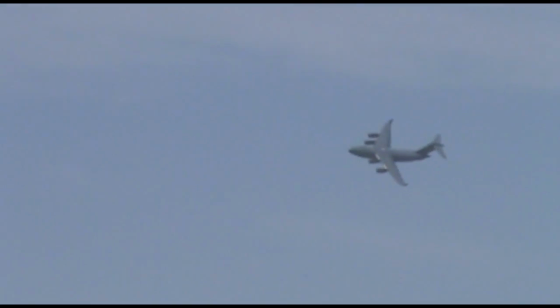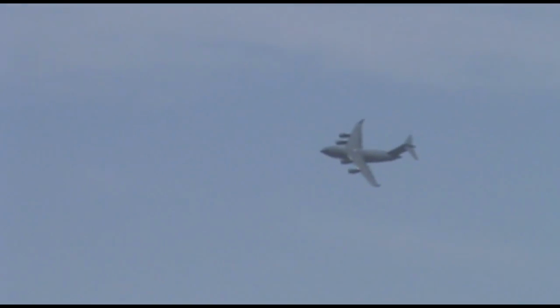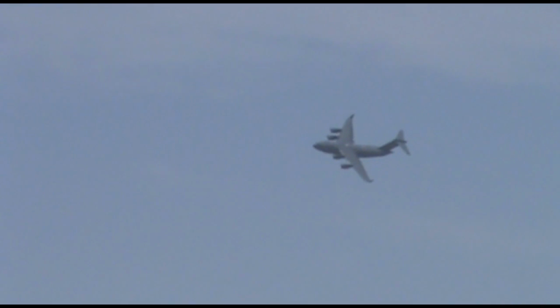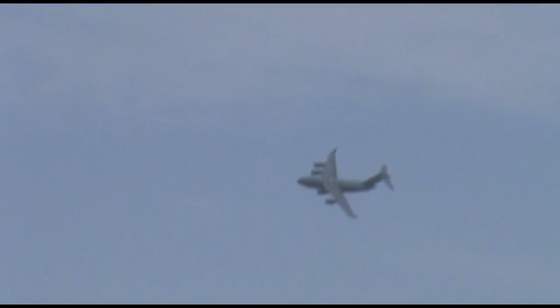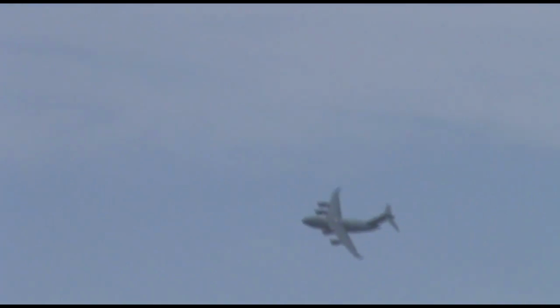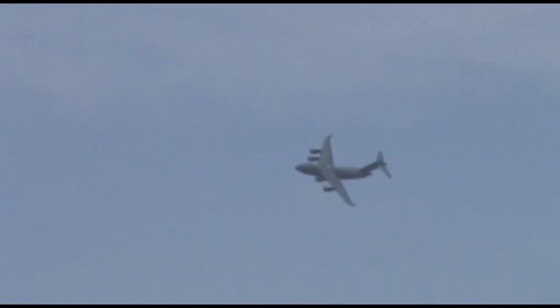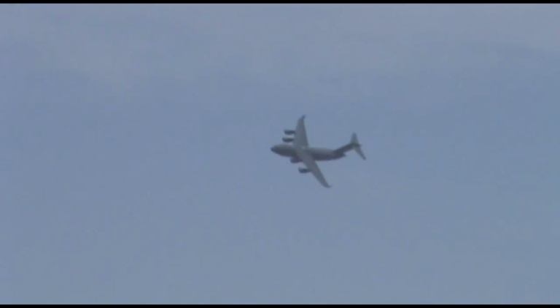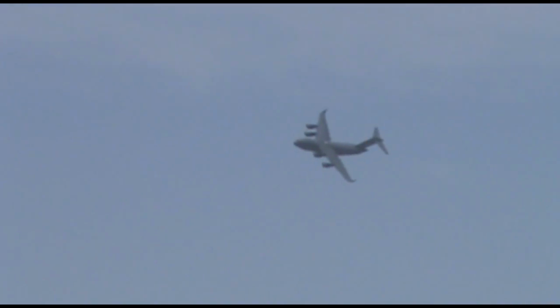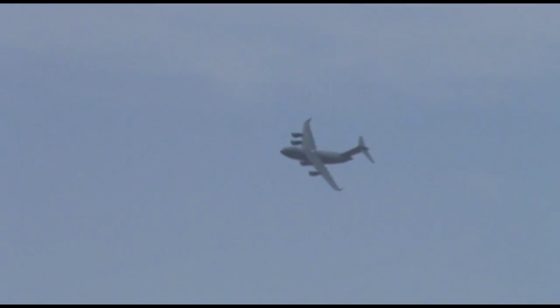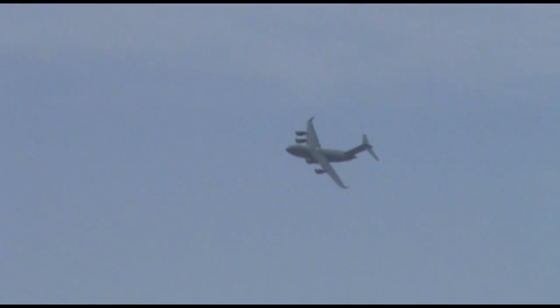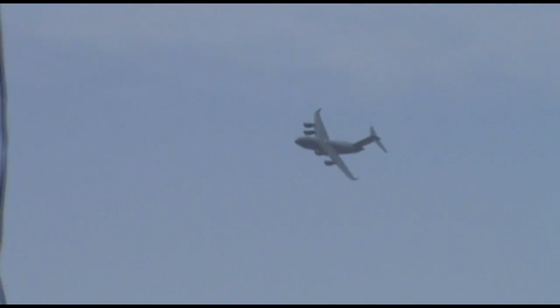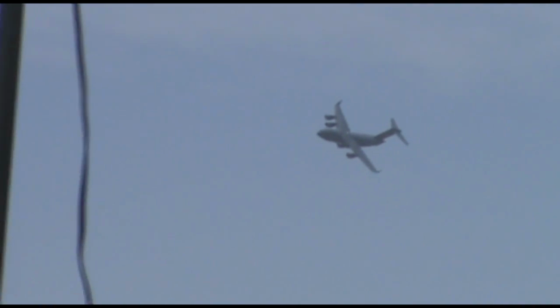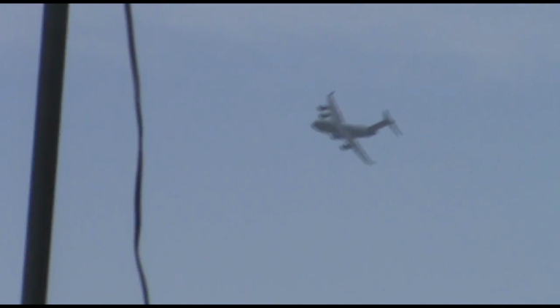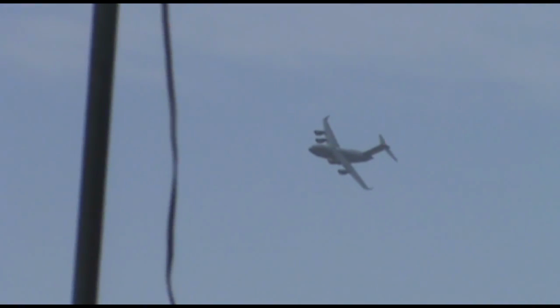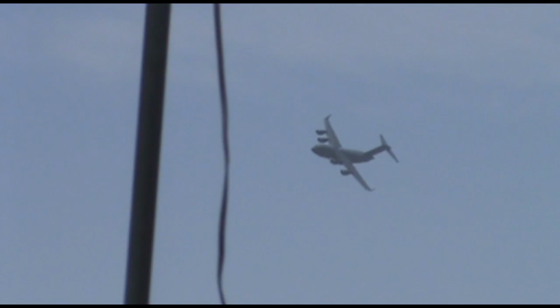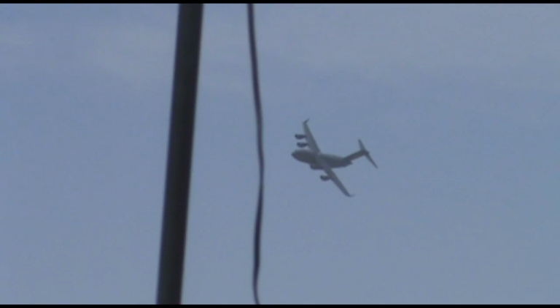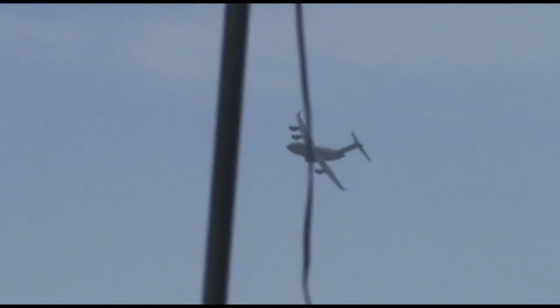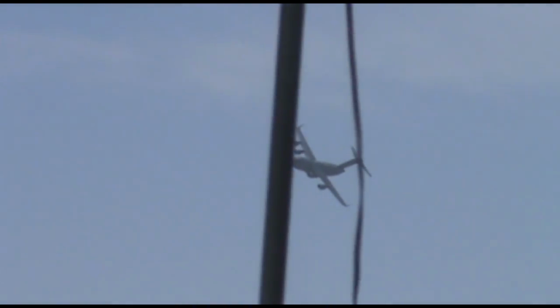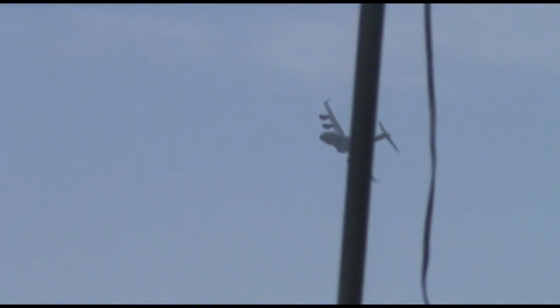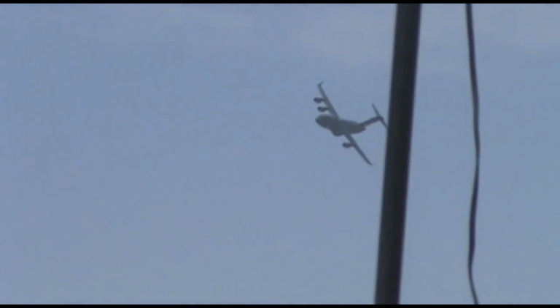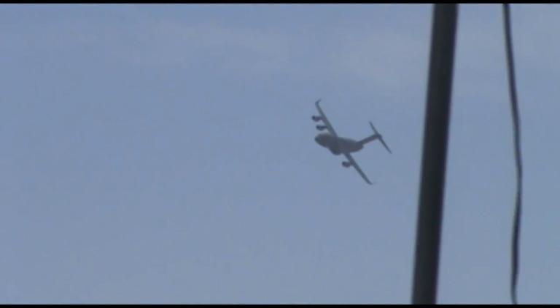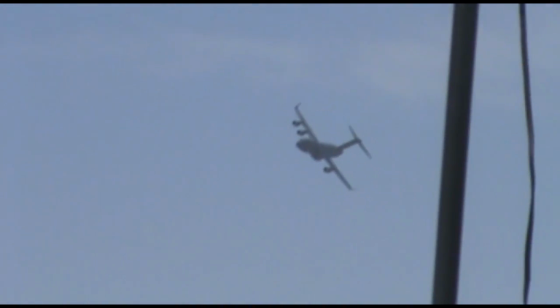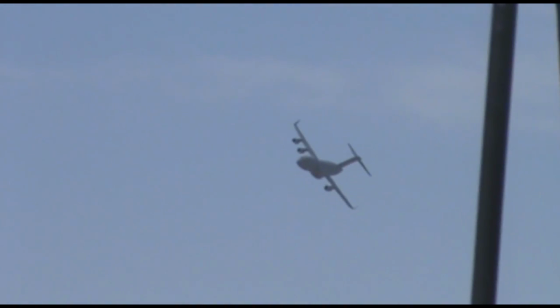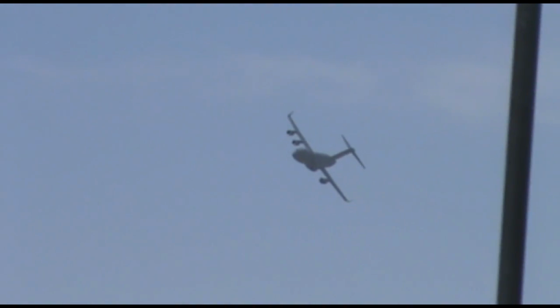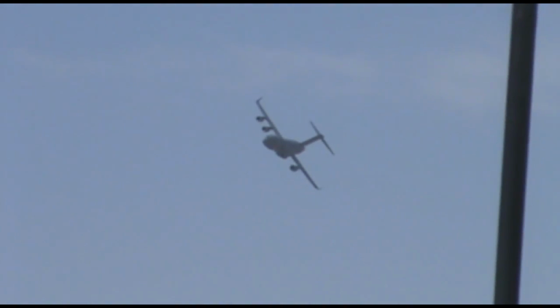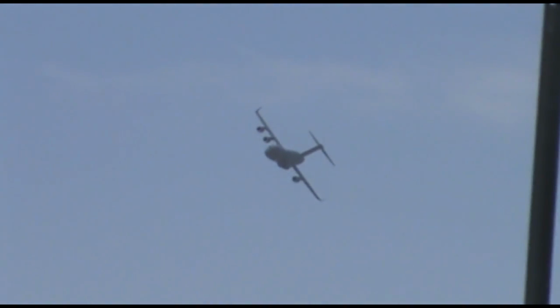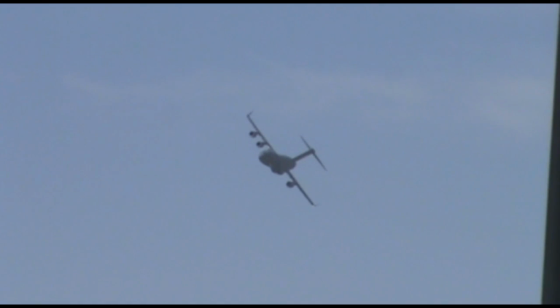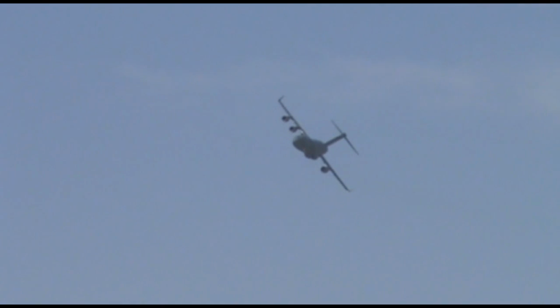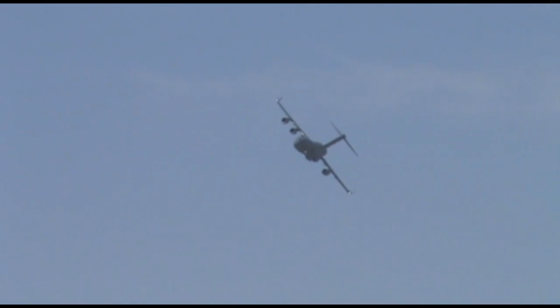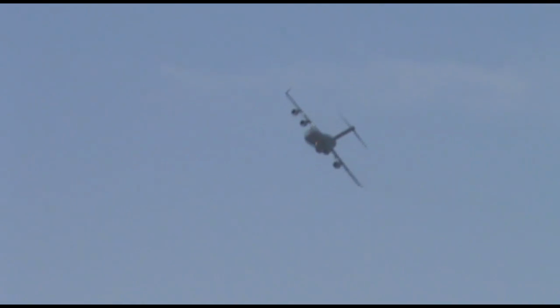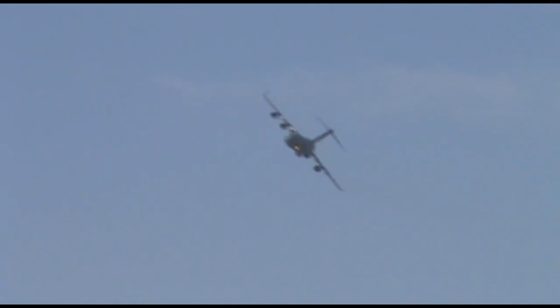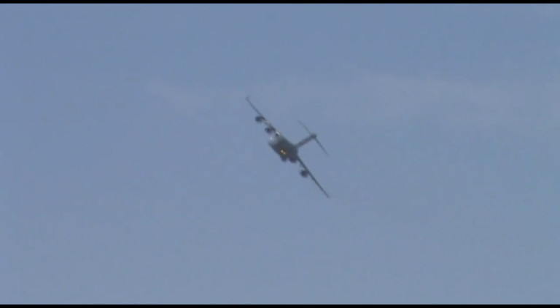As the aircraft comes back around show center, it's going to show up for the high-speed banana pass. Why is it called a banana pass? Because it's shaped like a banana. We can't say half-moon because... do I have to explain it?